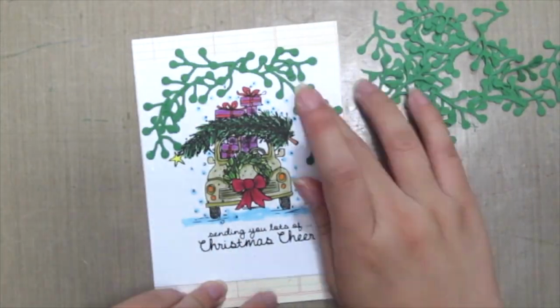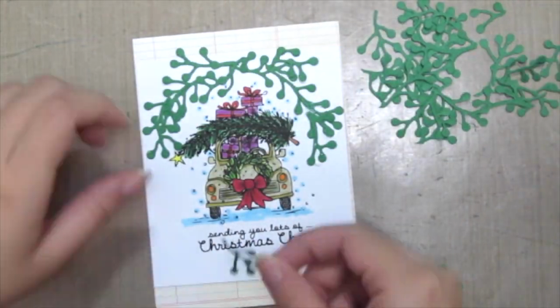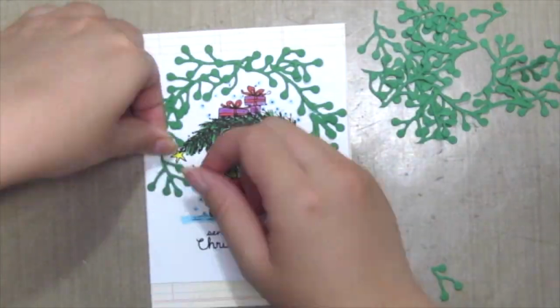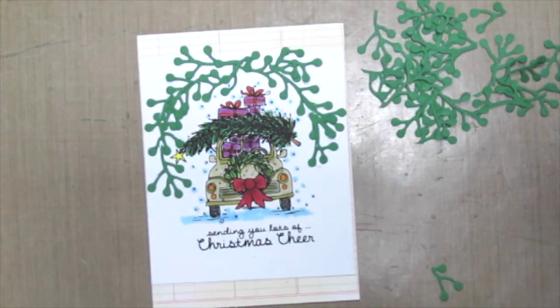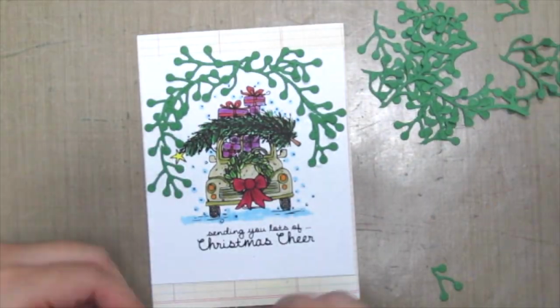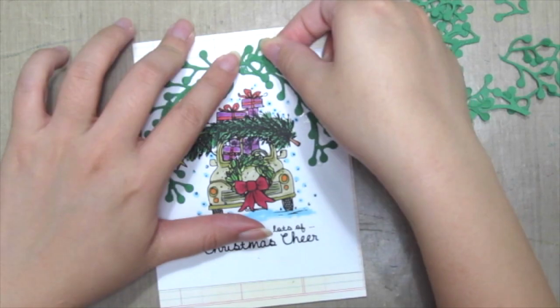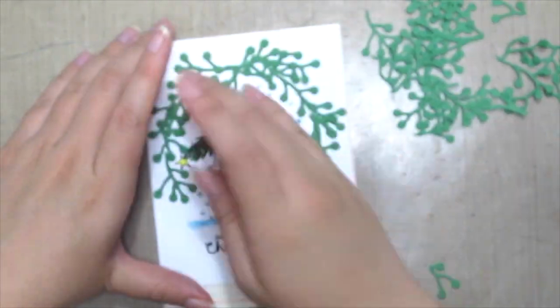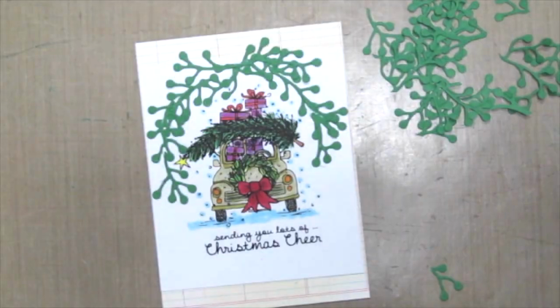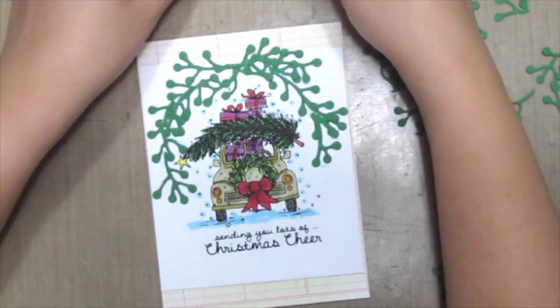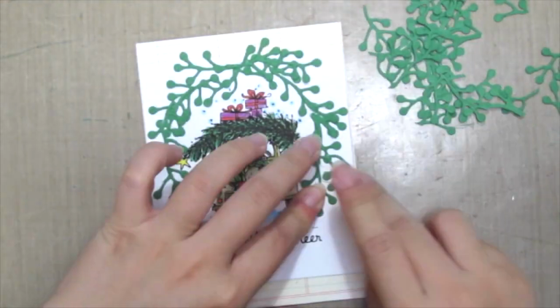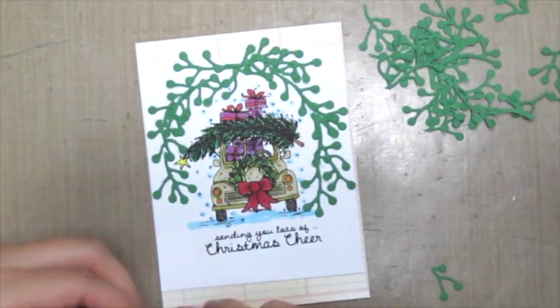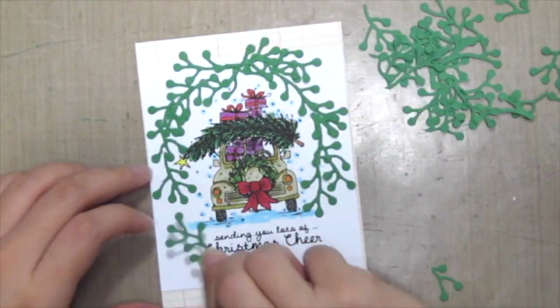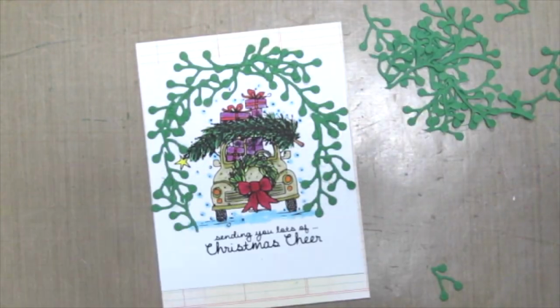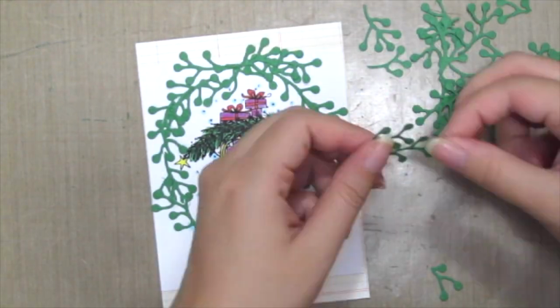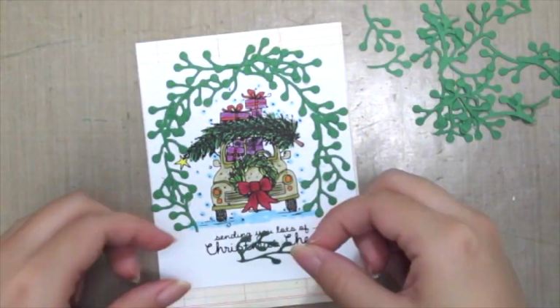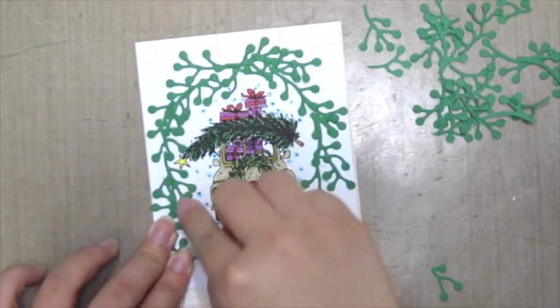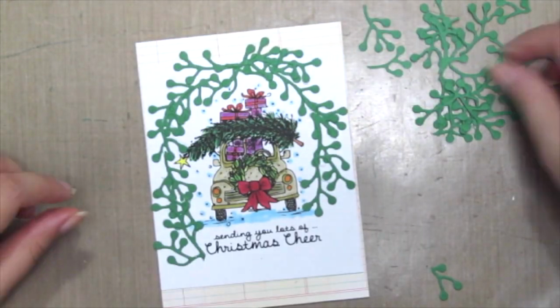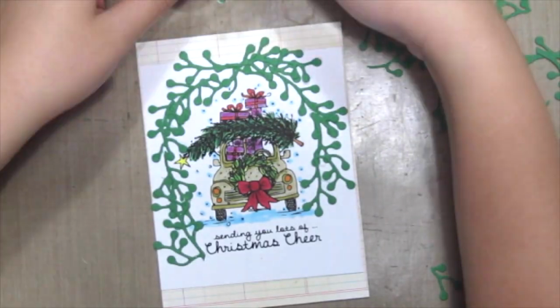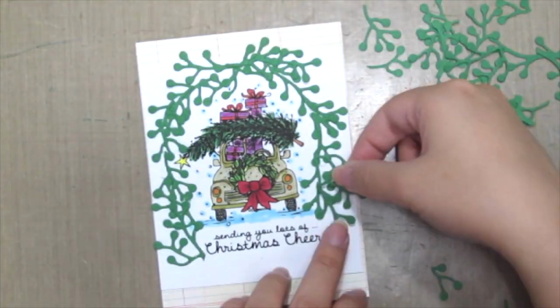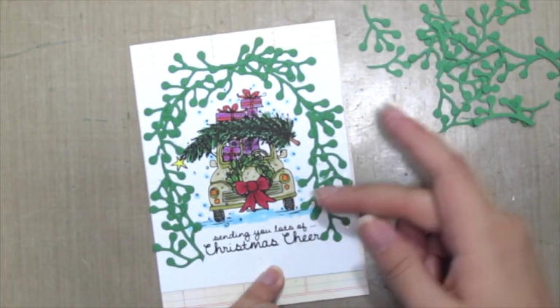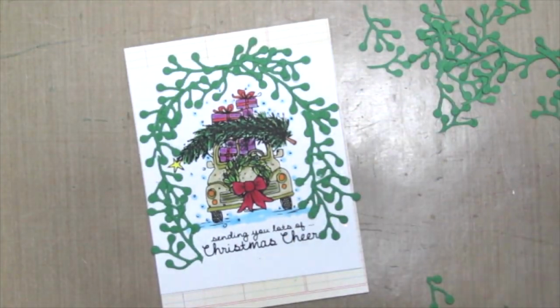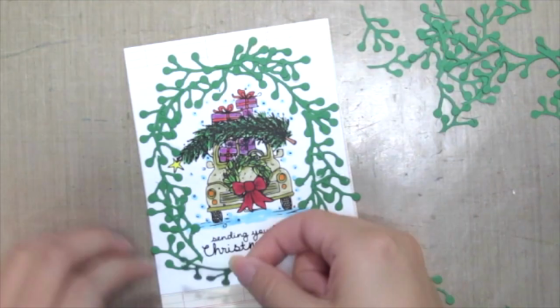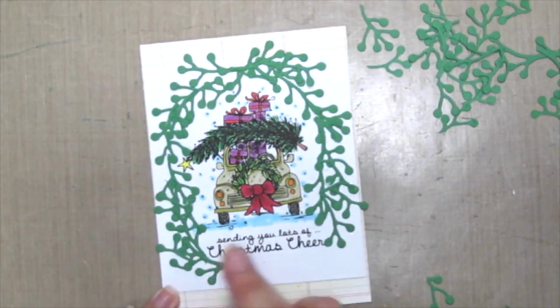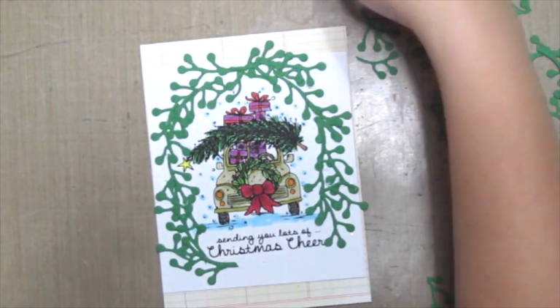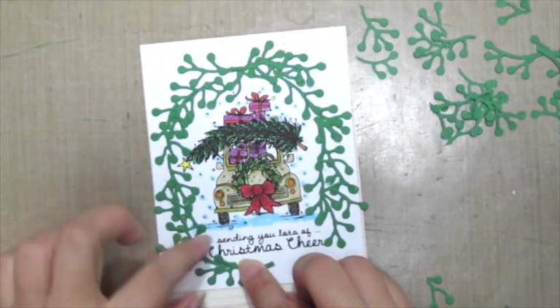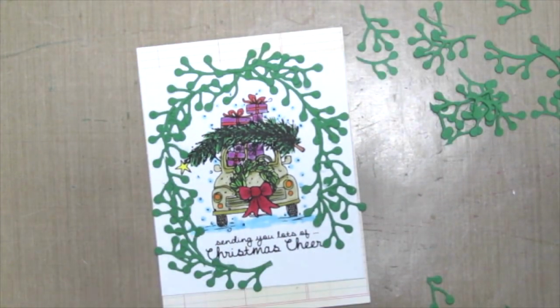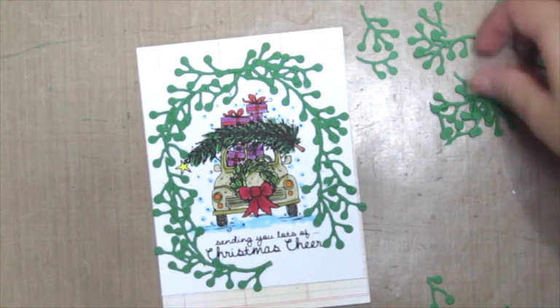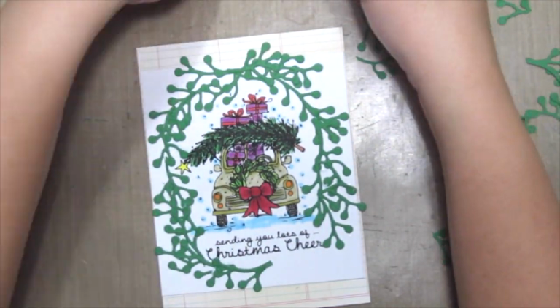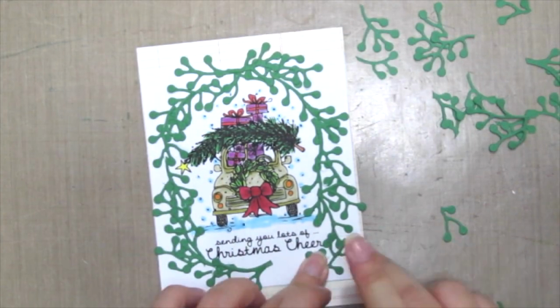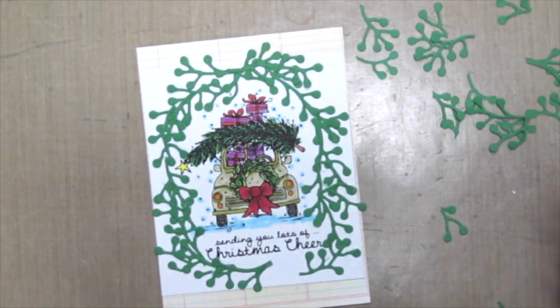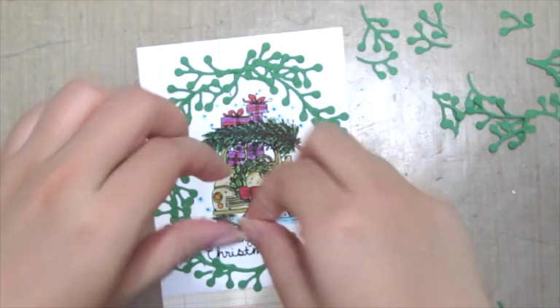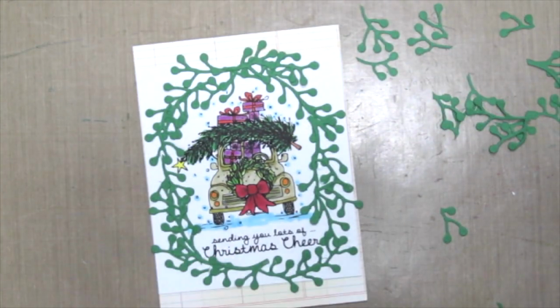Well, at least that's what I'm trying to do! Have fun and be creative — I think you can use any of the dies here that would fit.